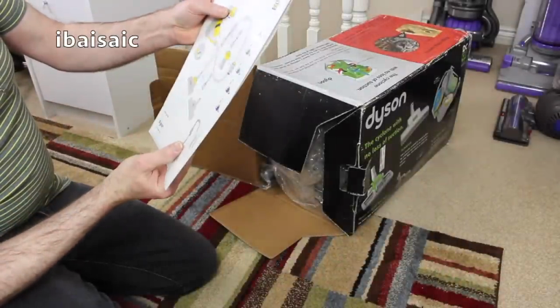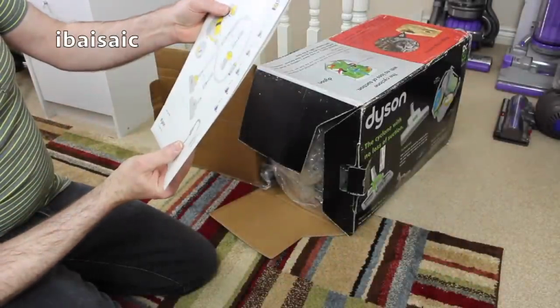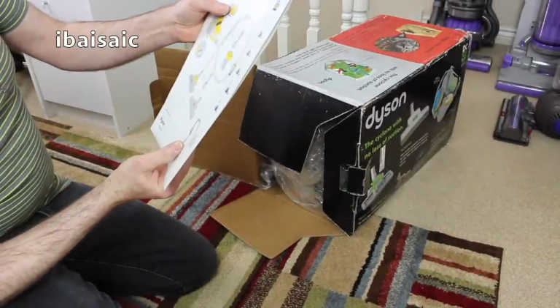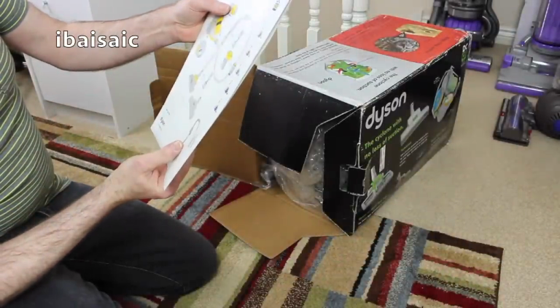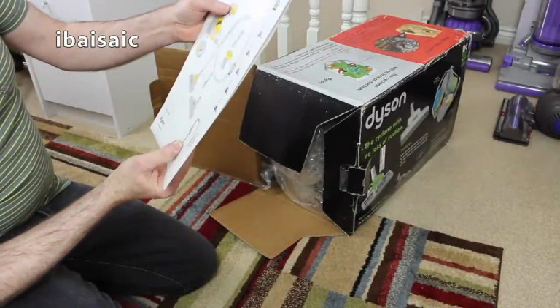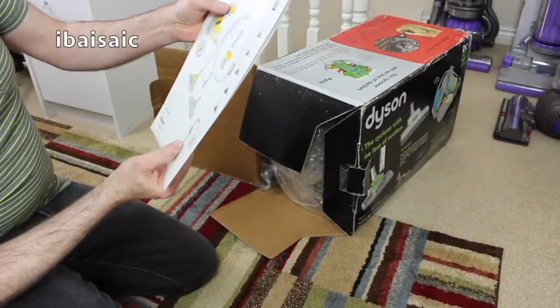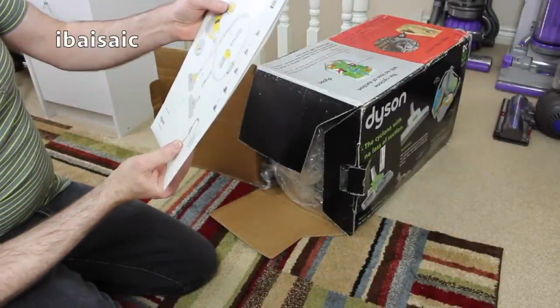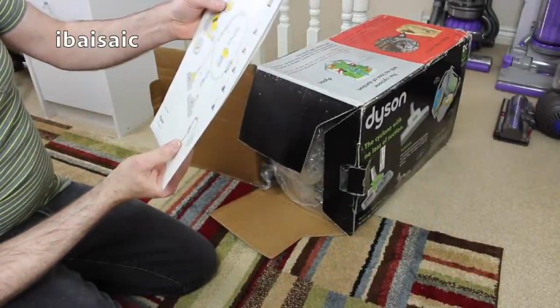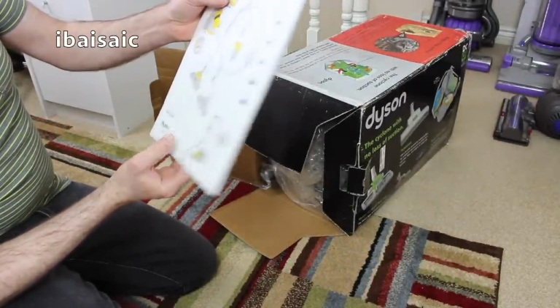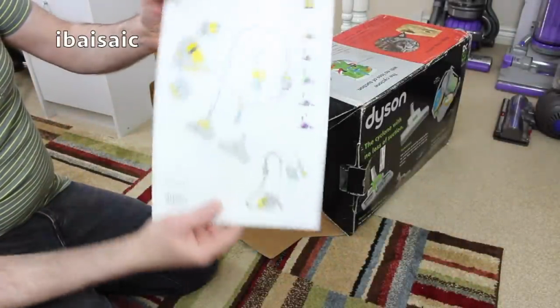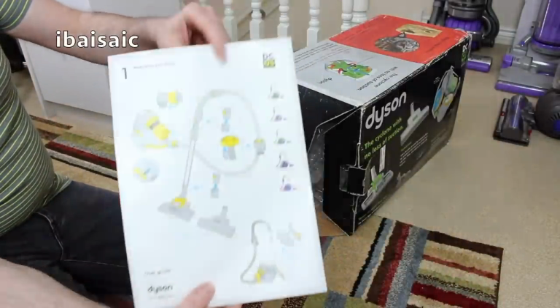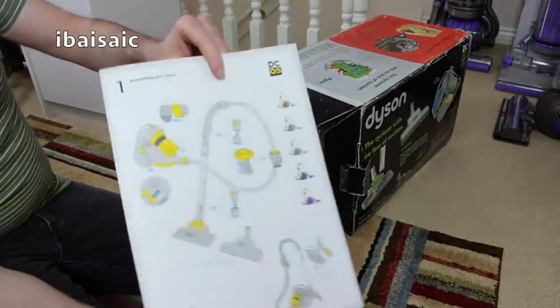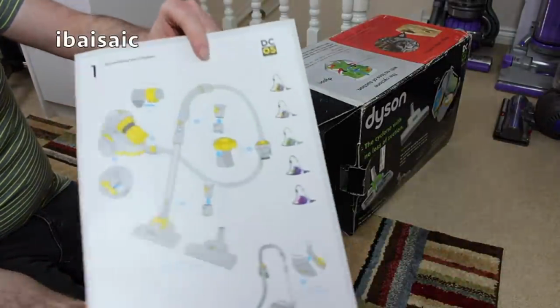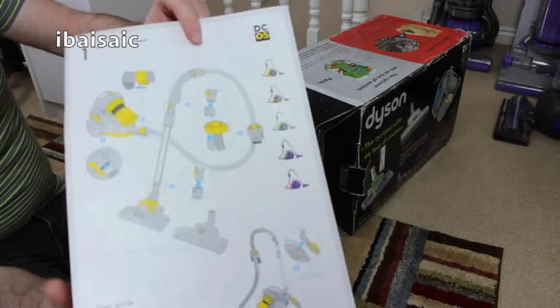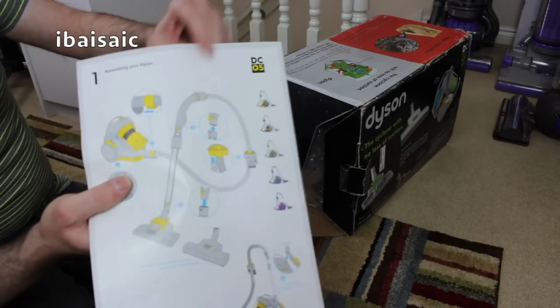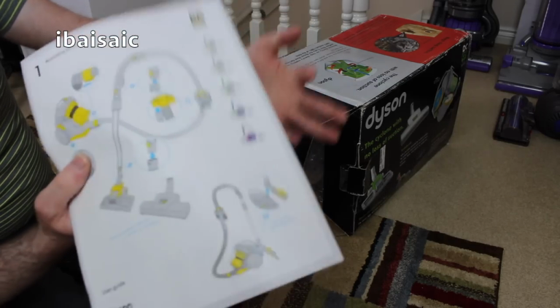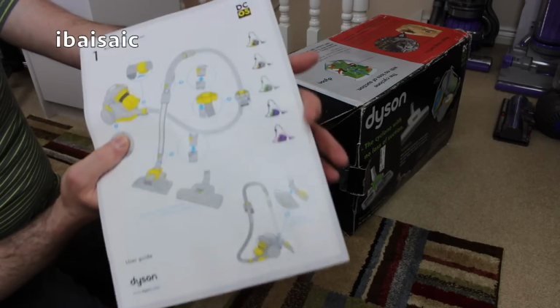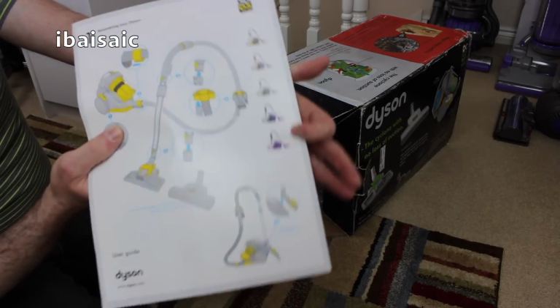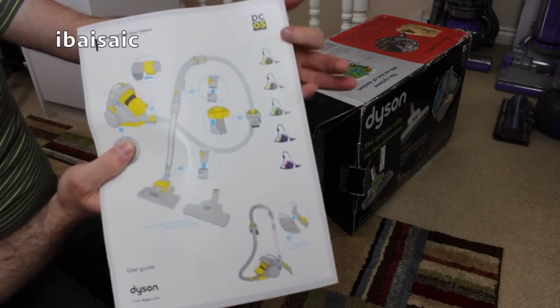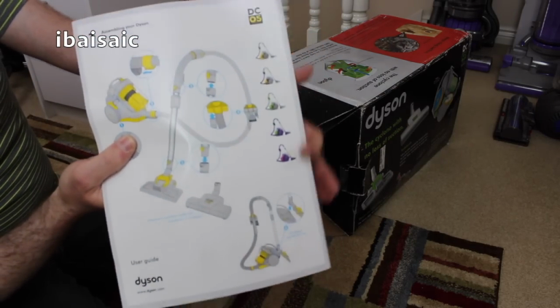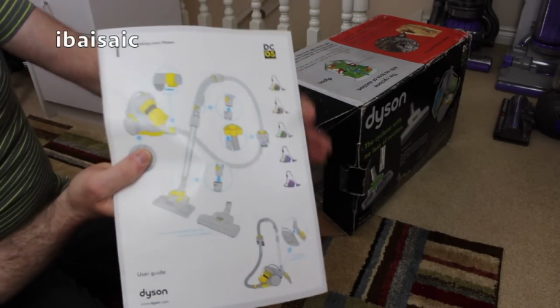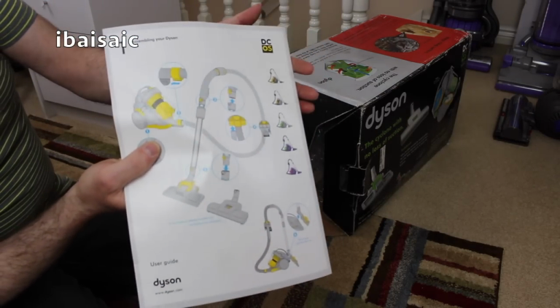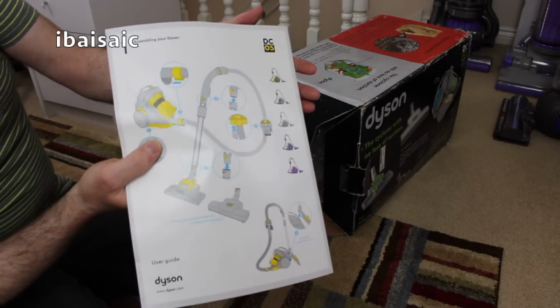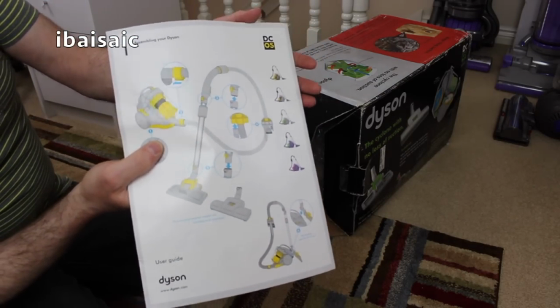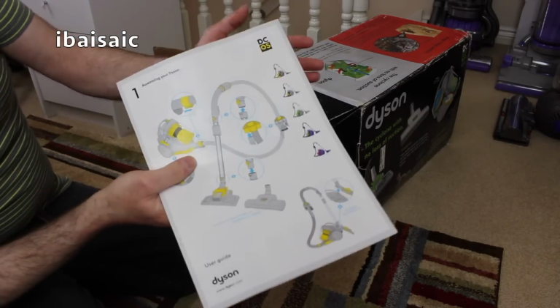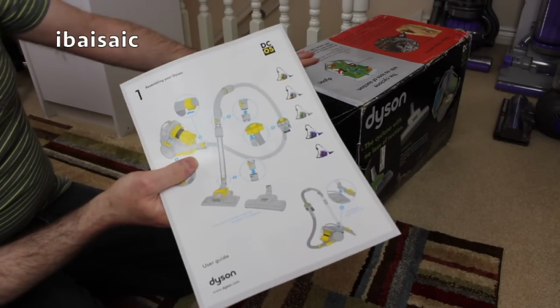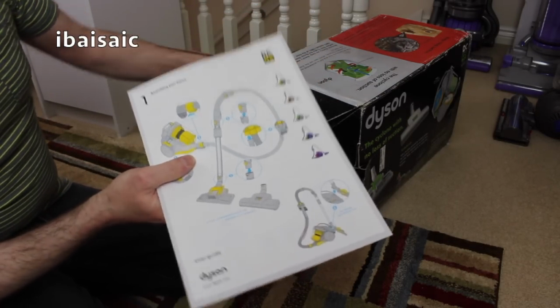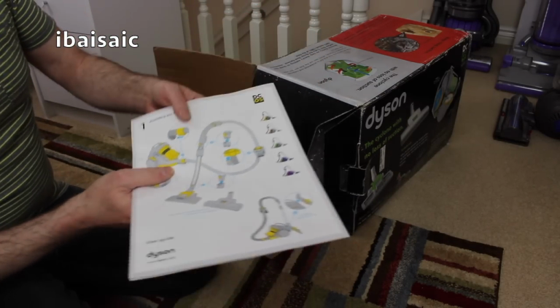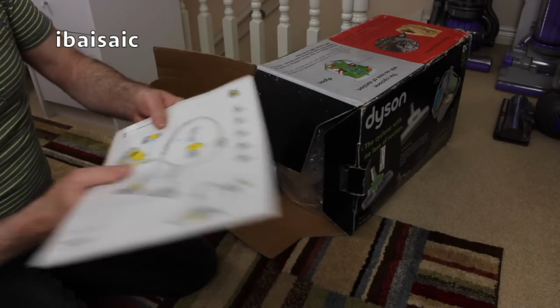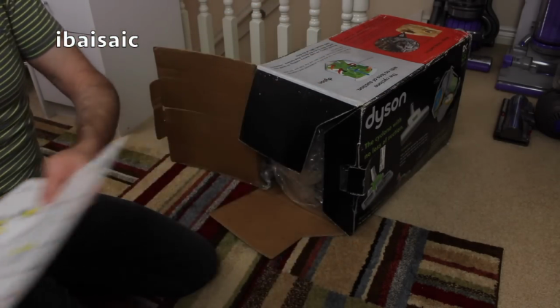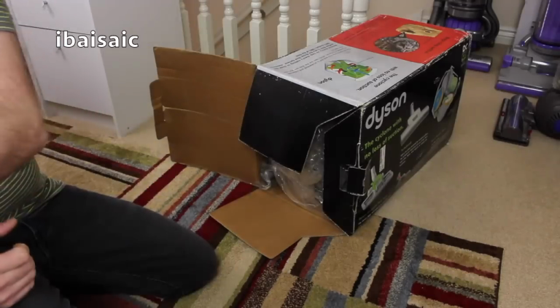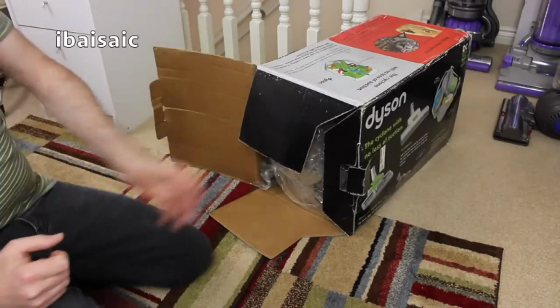That's the lineup of Dysons, but in that lineup the DC05 Motorhead isn't shown. I'm wondering if the motorhead came after this or had already been discontinued - who knows.